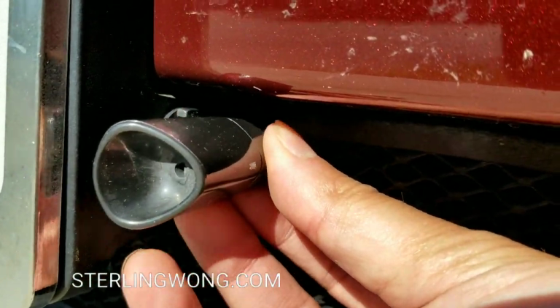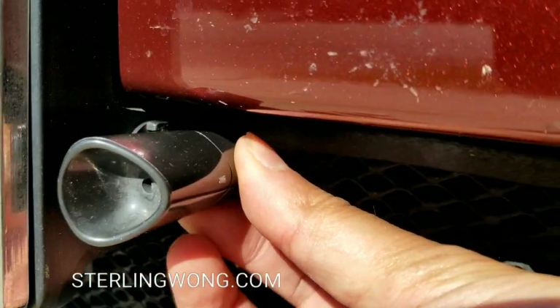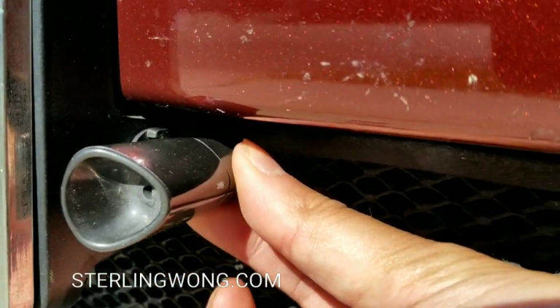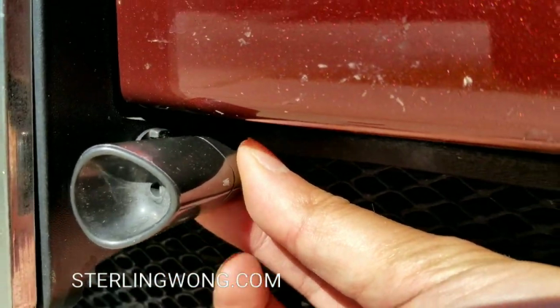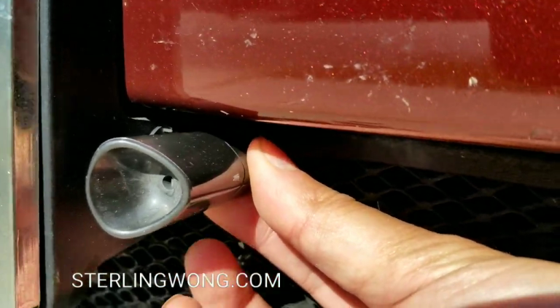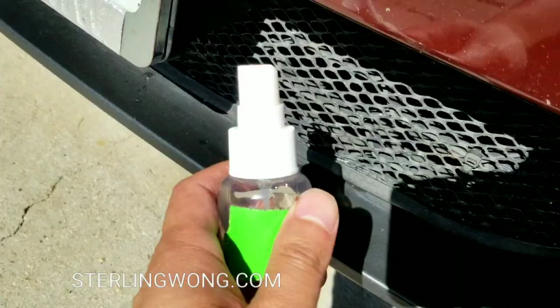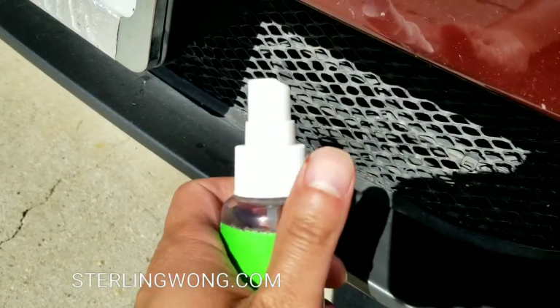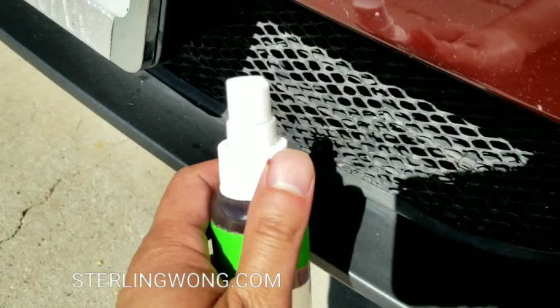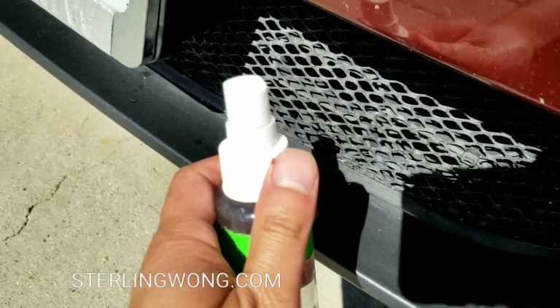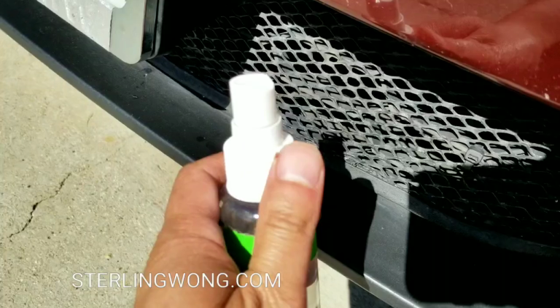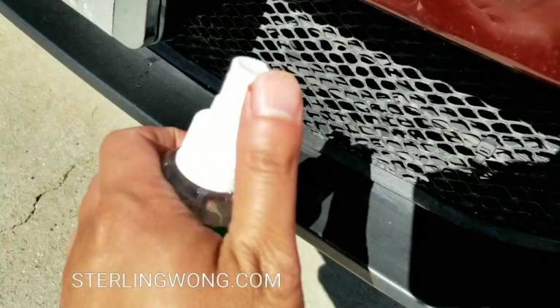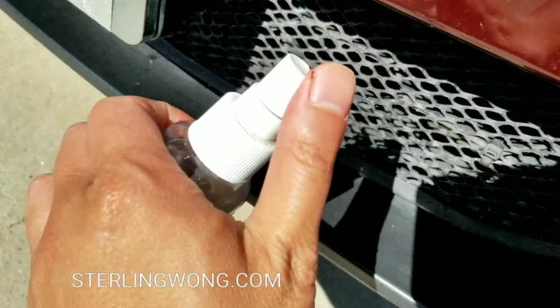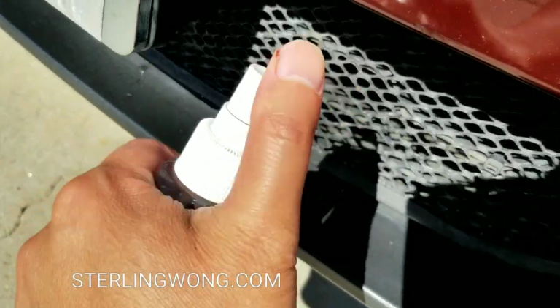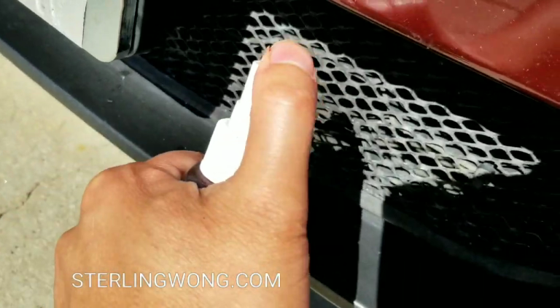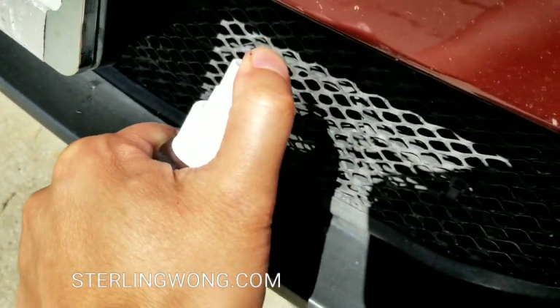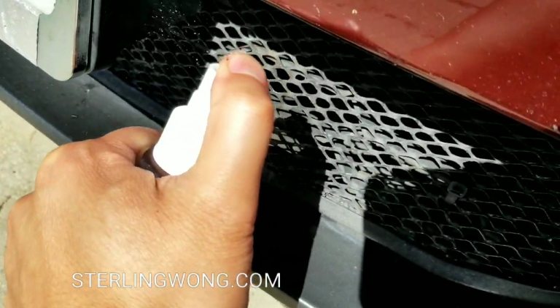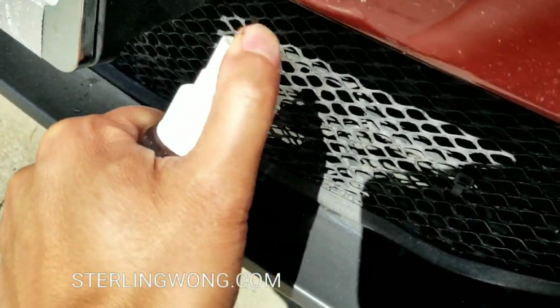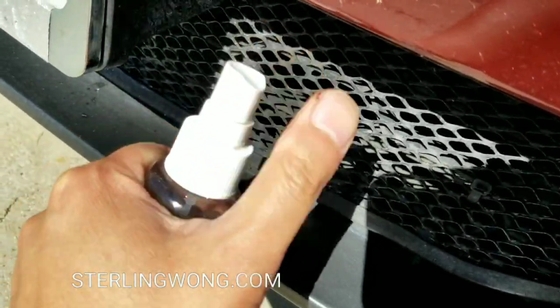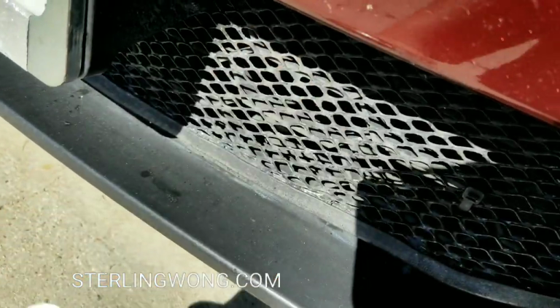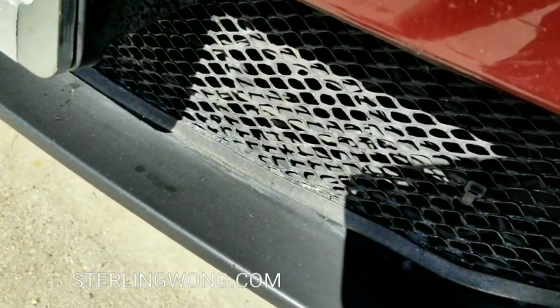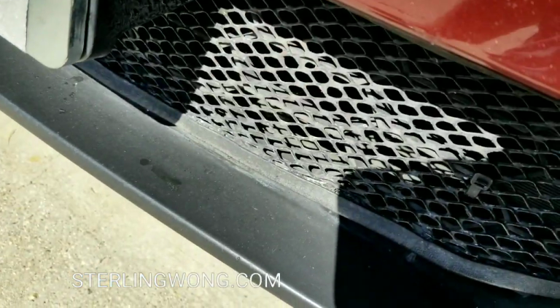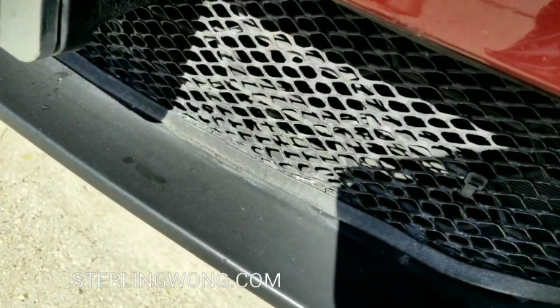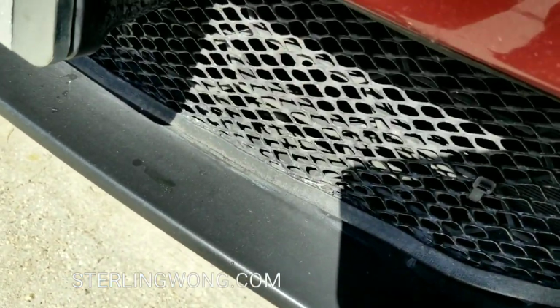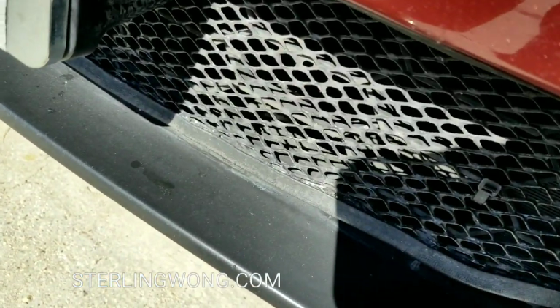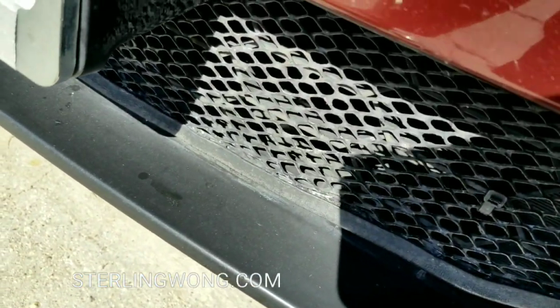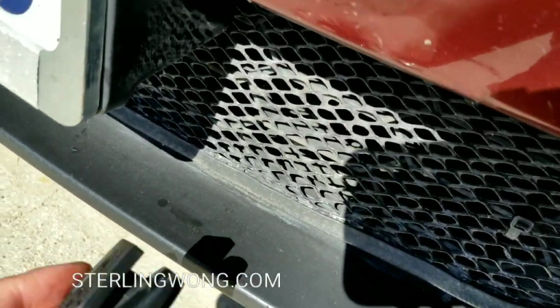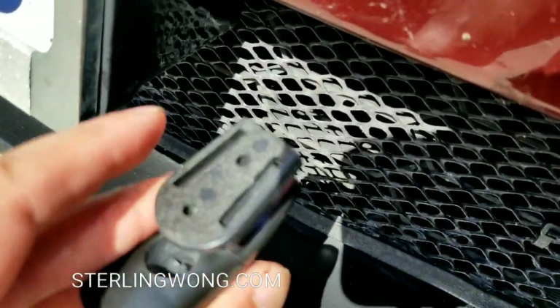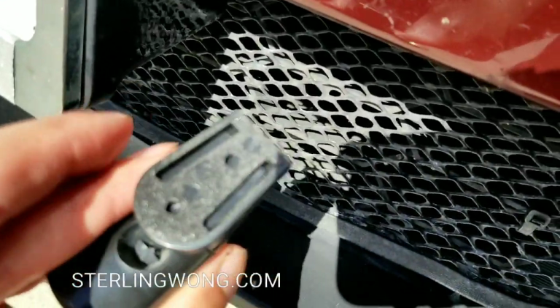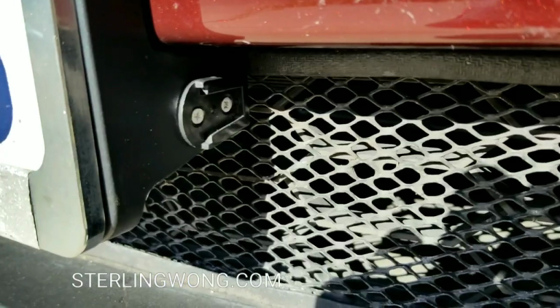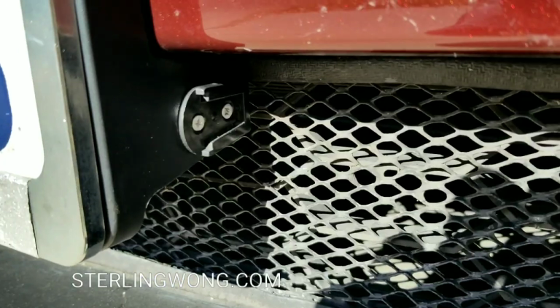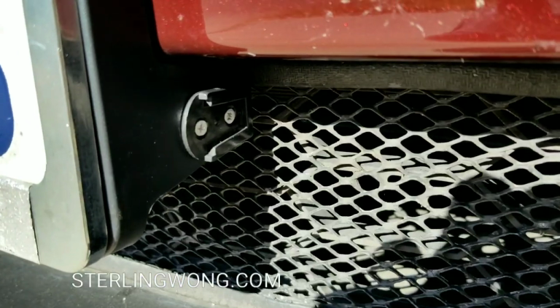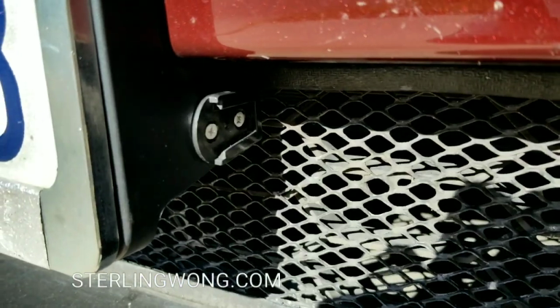Good preparation is to figure out where you want to put it, then spray some alcohol on that spot, peel off the tape, and basically place it in.